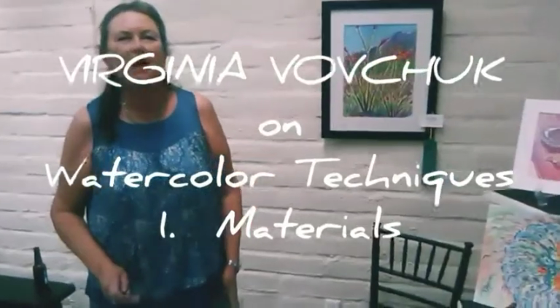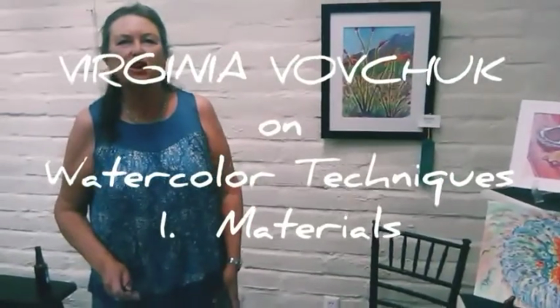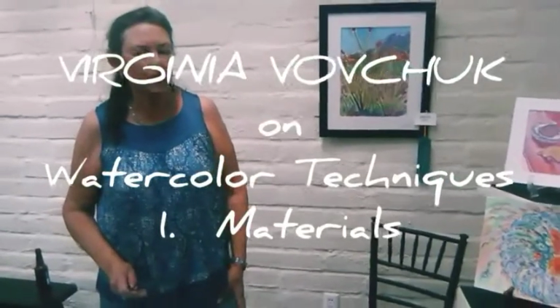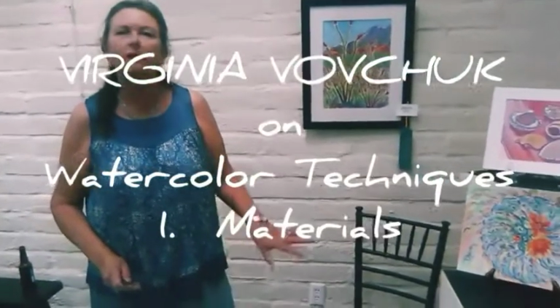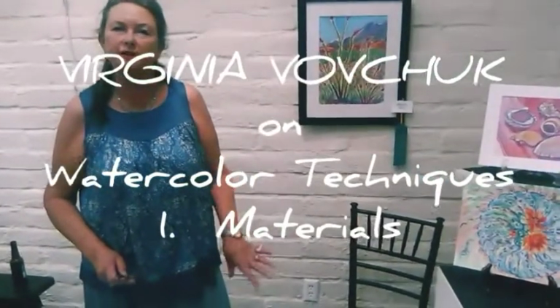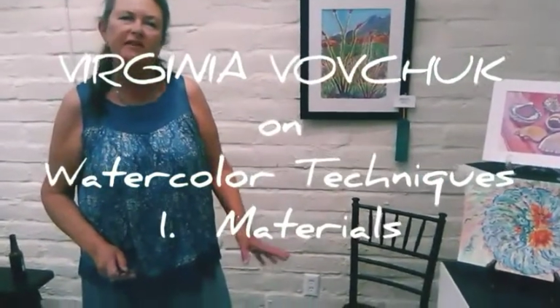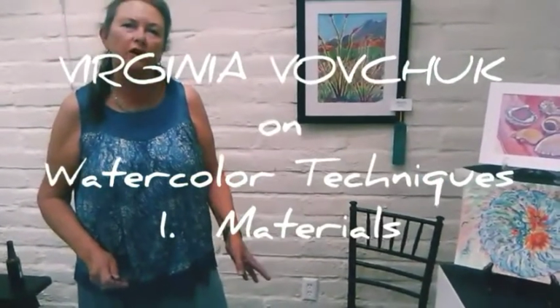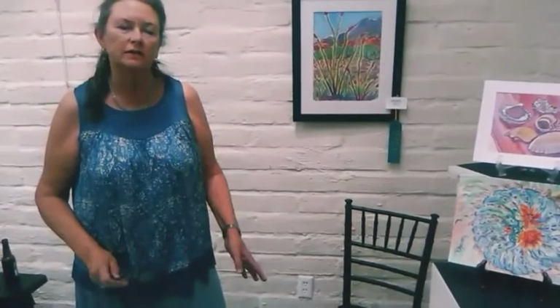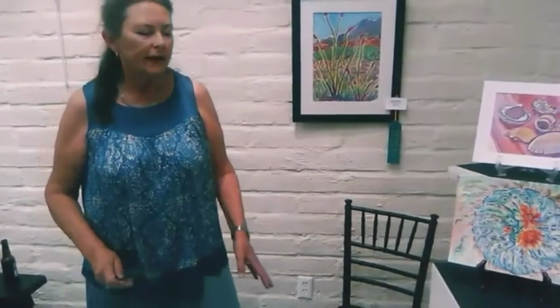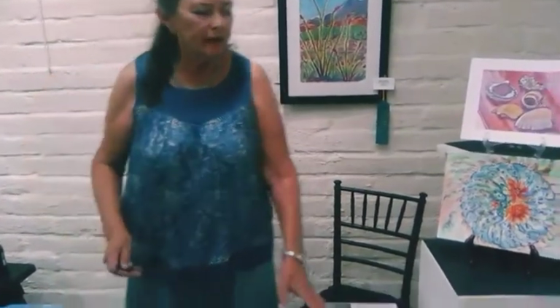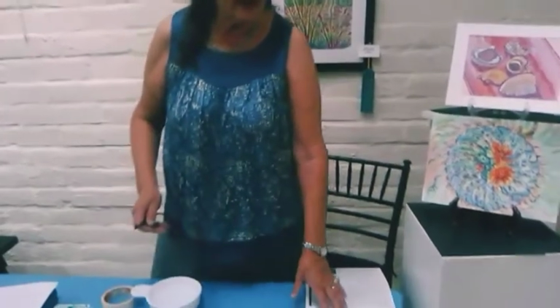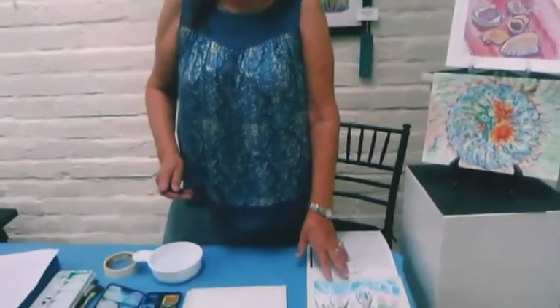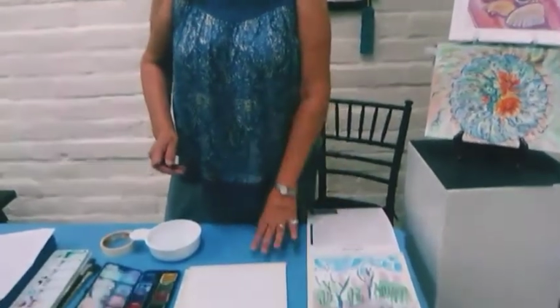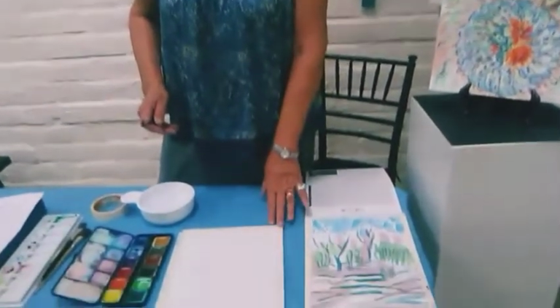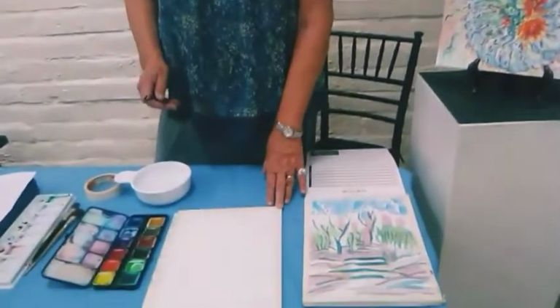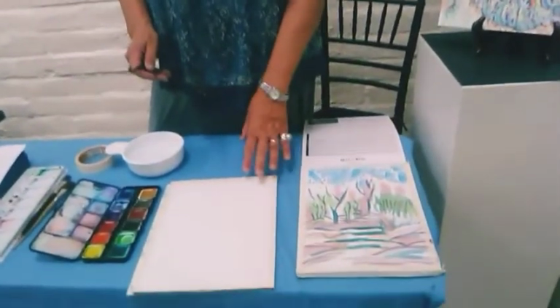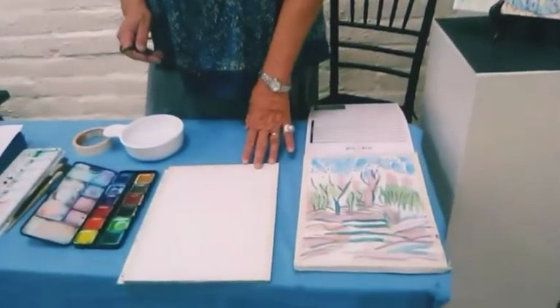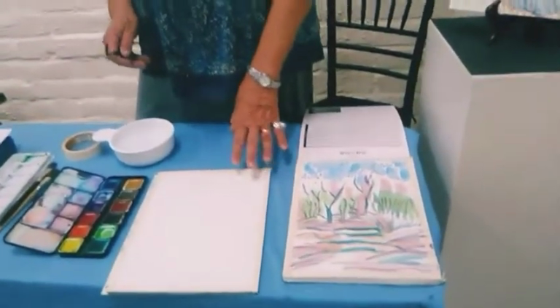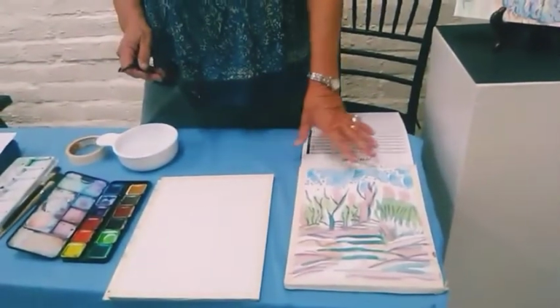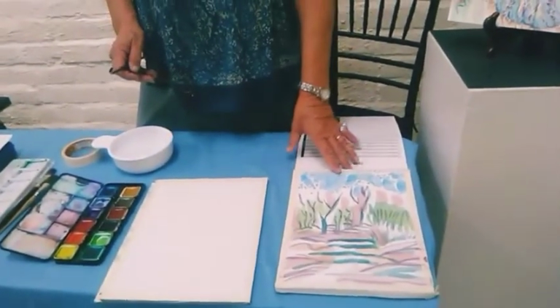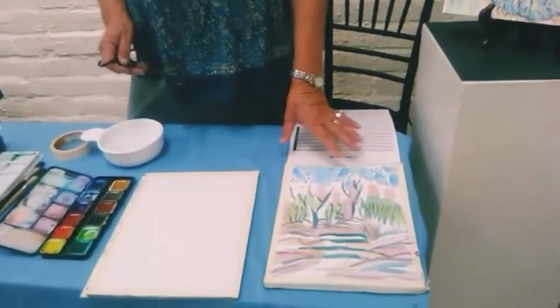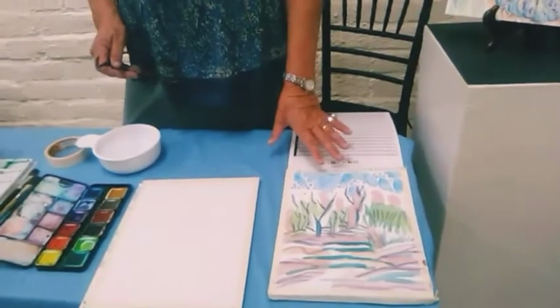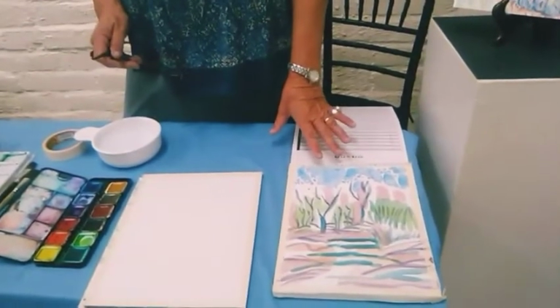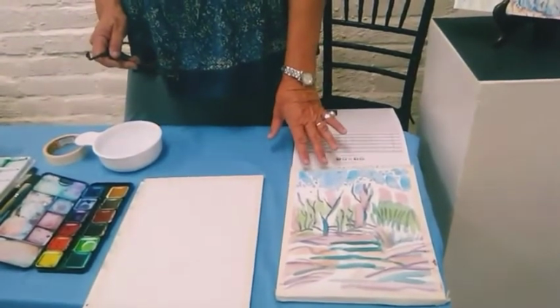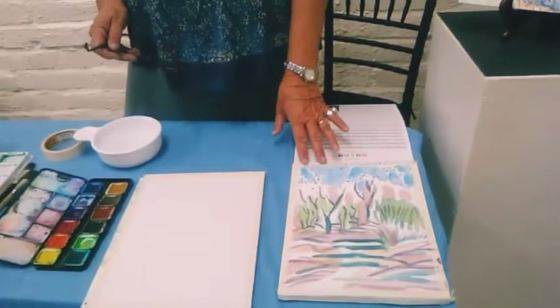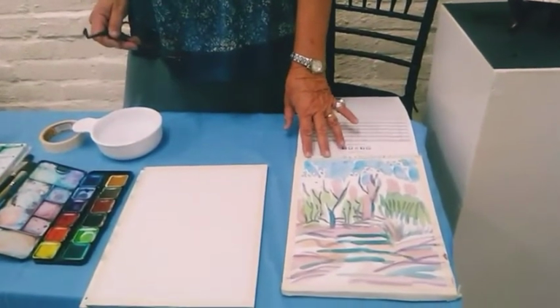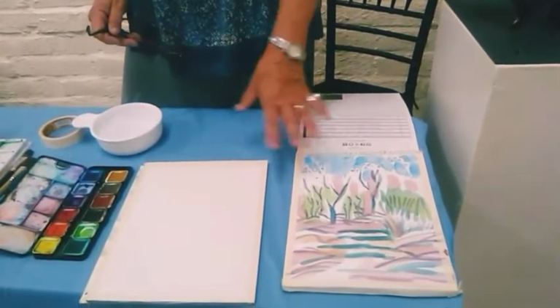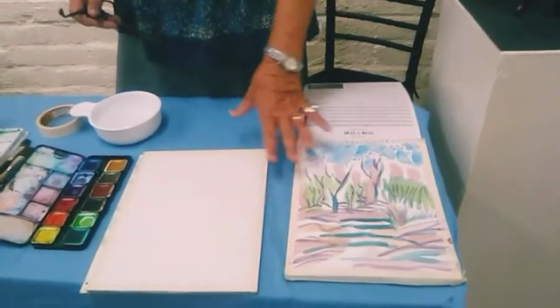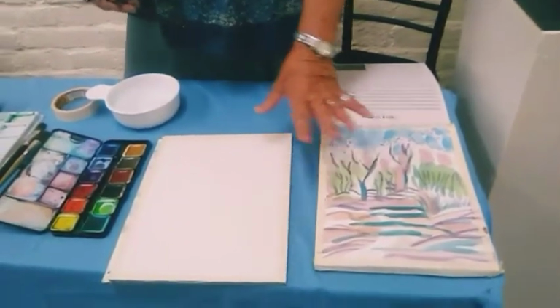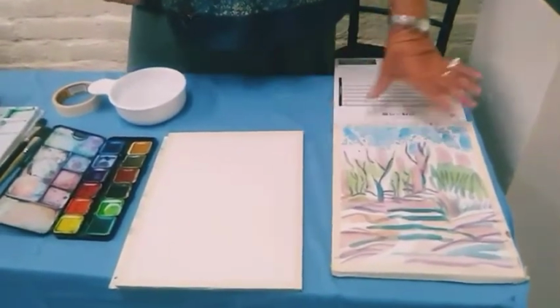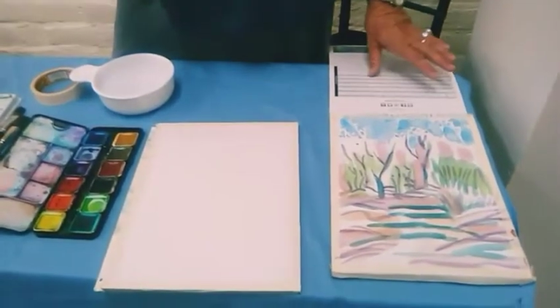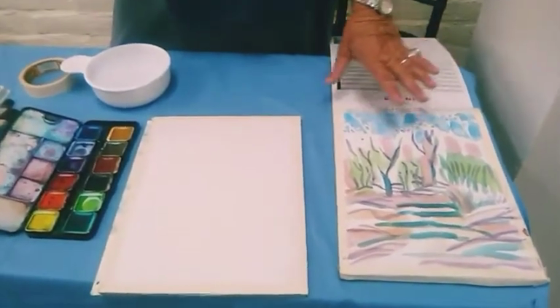To start, we're going to look at our materials for basic watercolor. We have several options for paper, which is the primary substrate to paint on. We can use a watercolor block or we can use open sheets of paper.